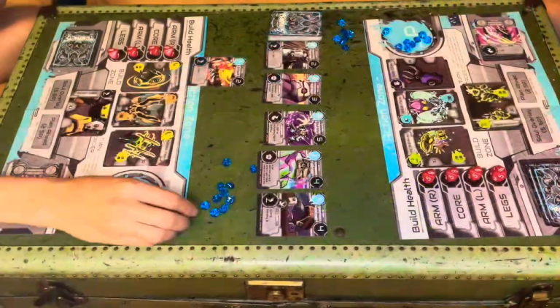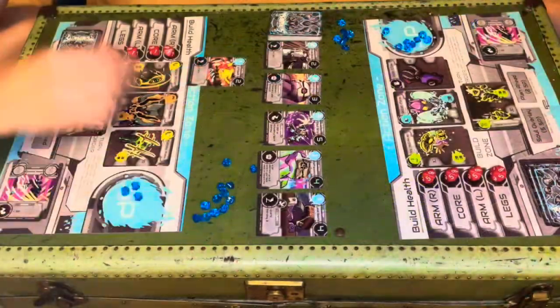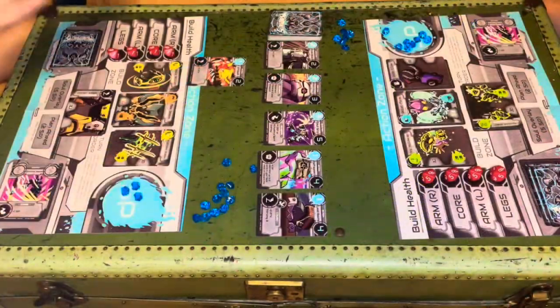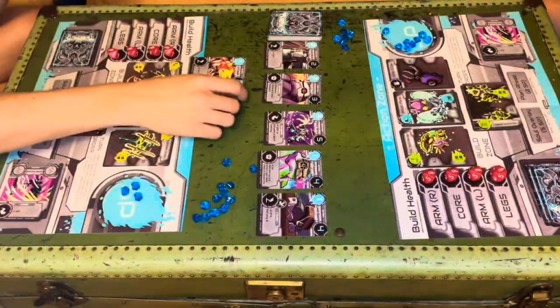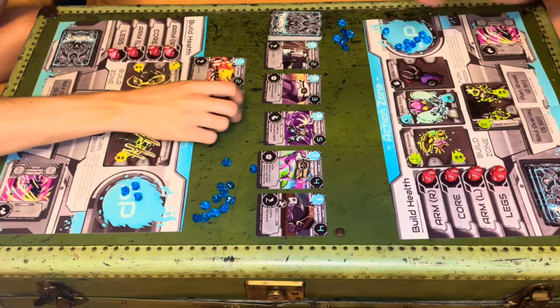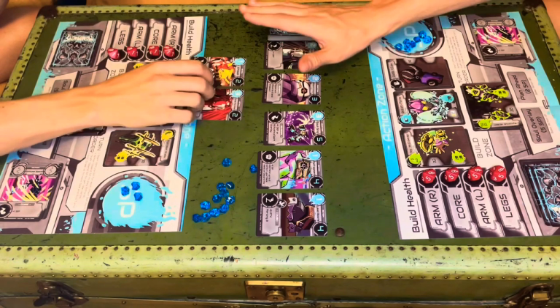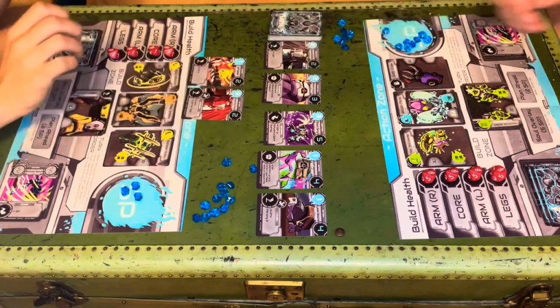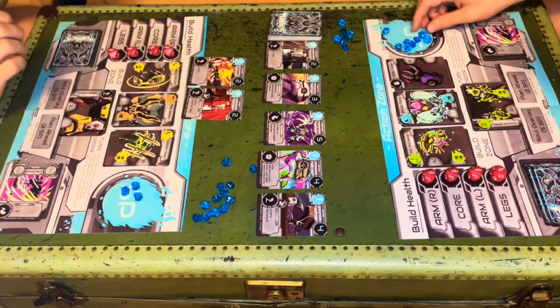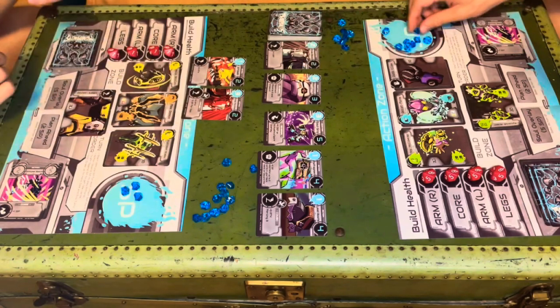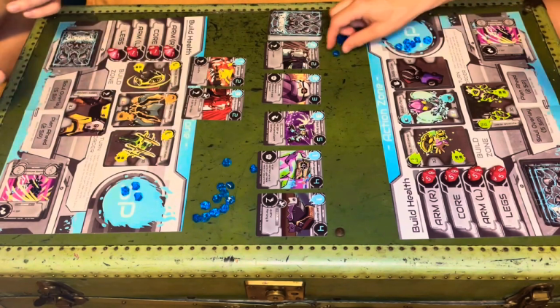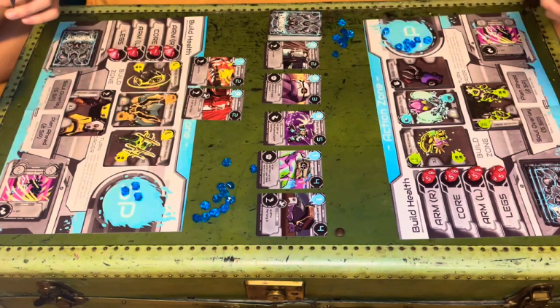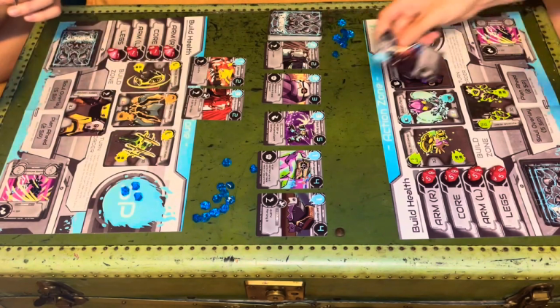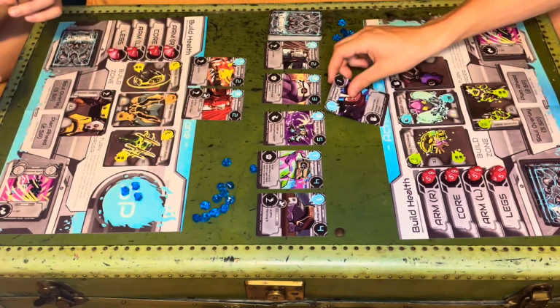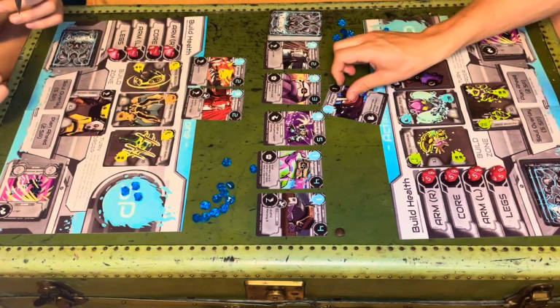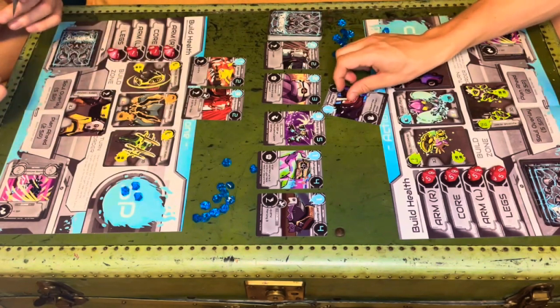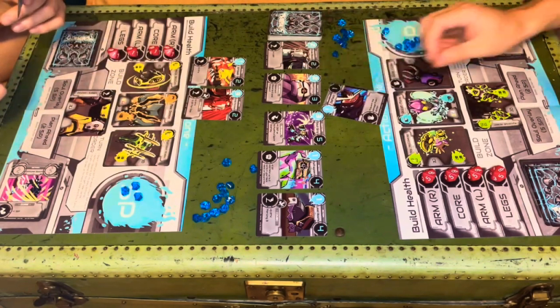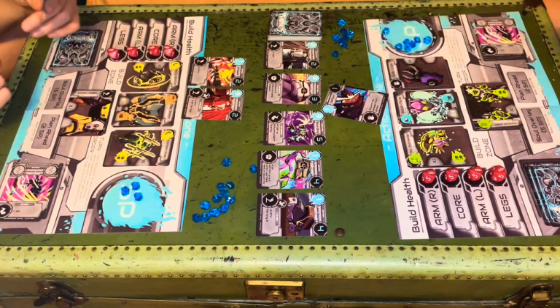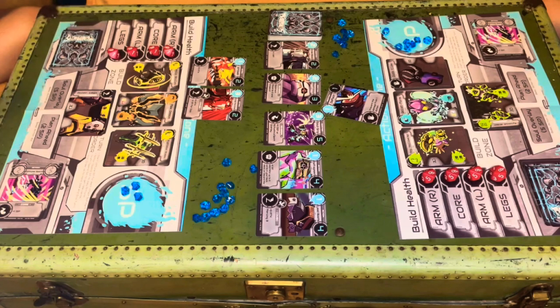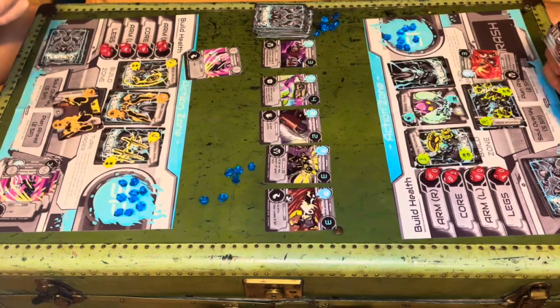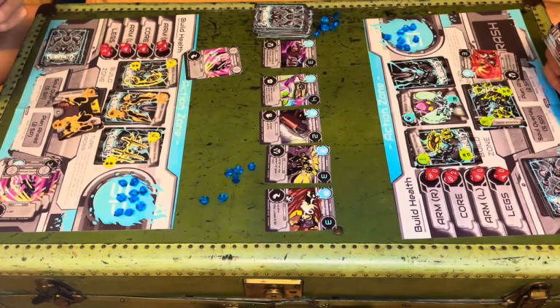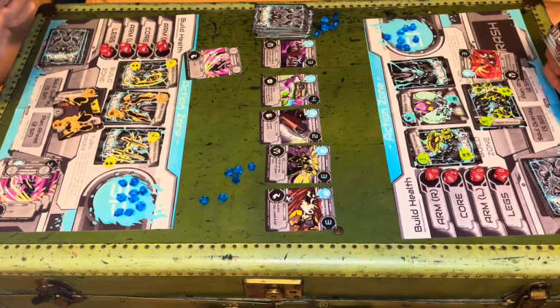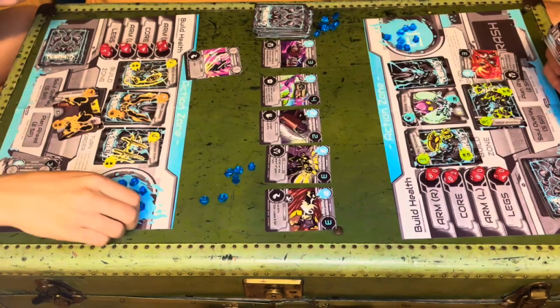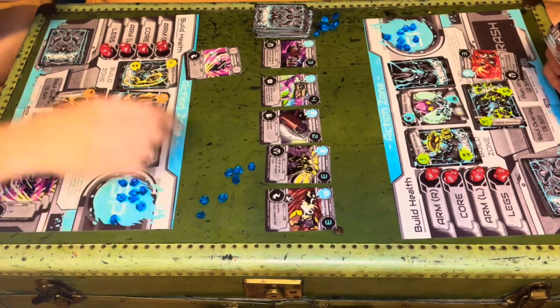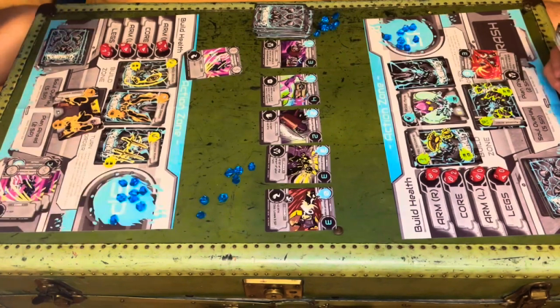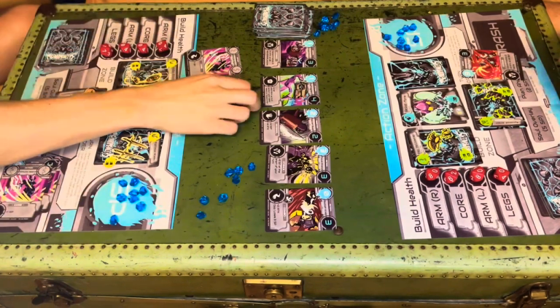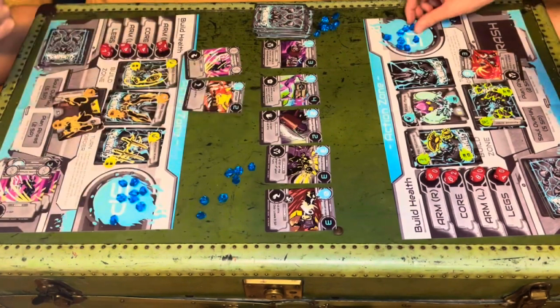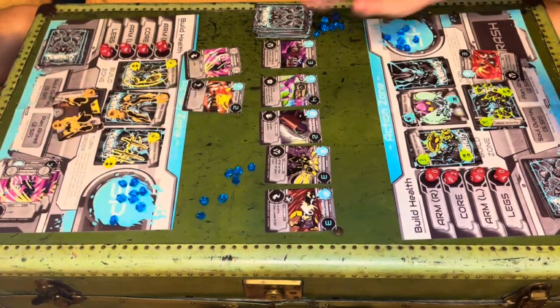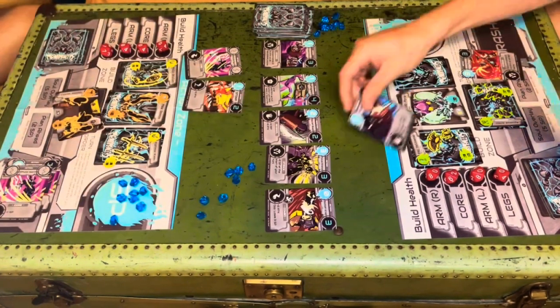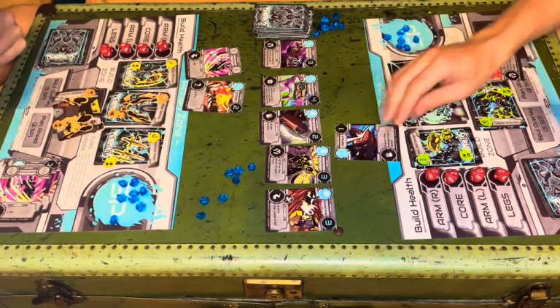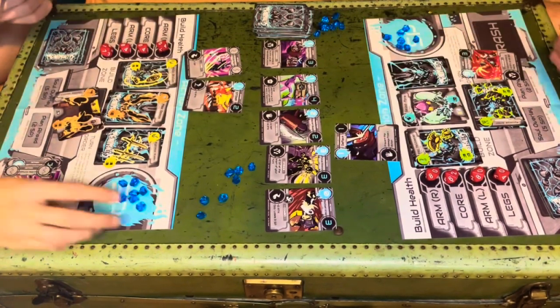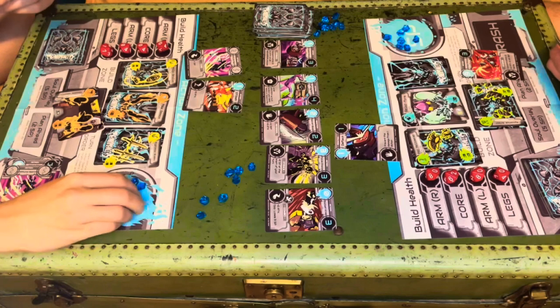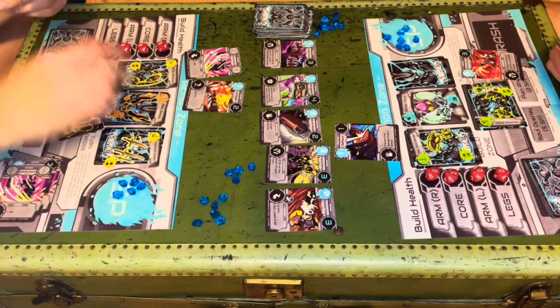As your decks grow in power, you'll trade blows with your opponent. But don't forget to draft strategic reaction cards to stop them in their tracks. The goal of the game is to reduce each of your opponent's four bot parts to zero health.